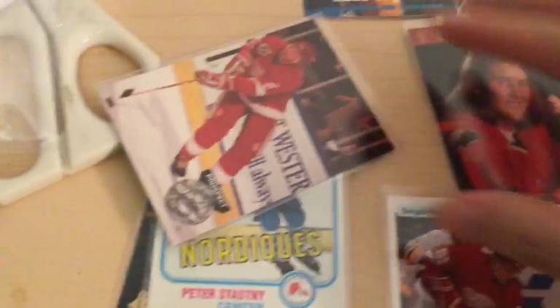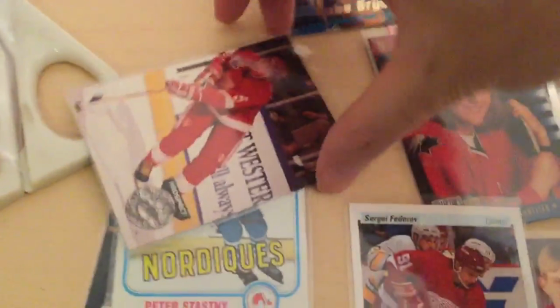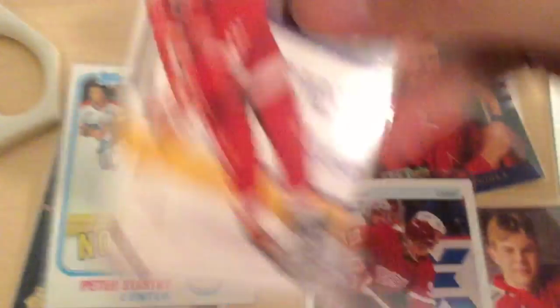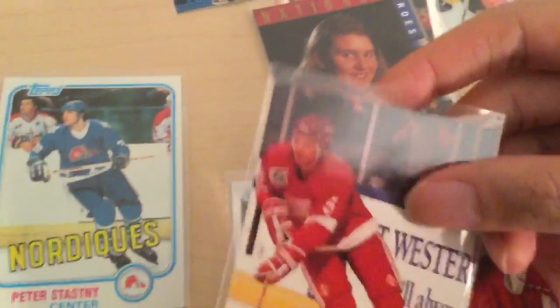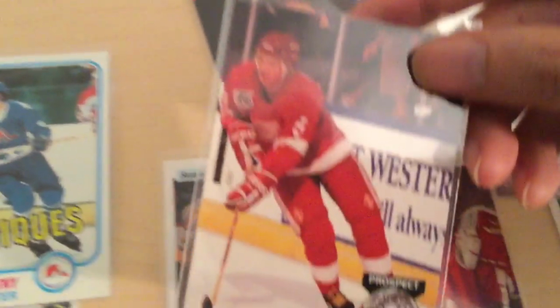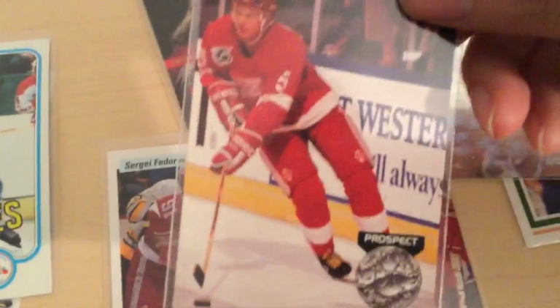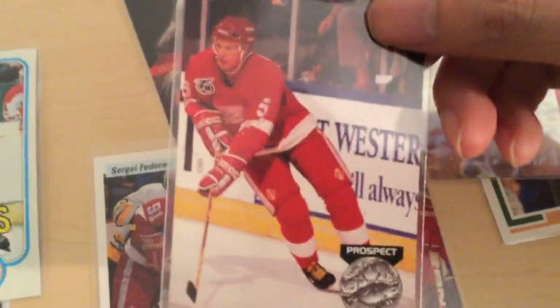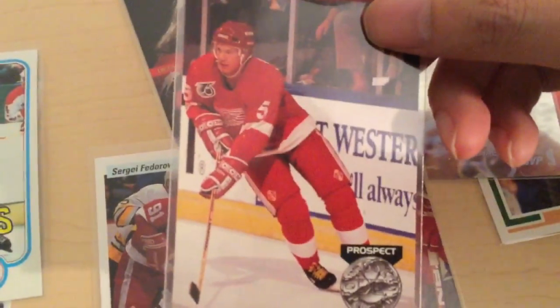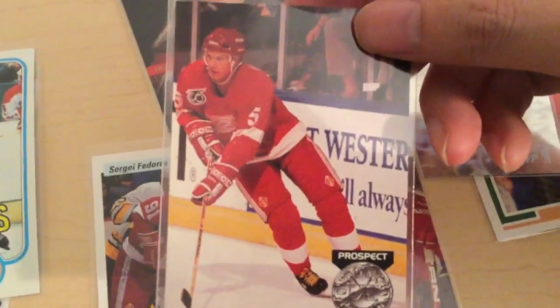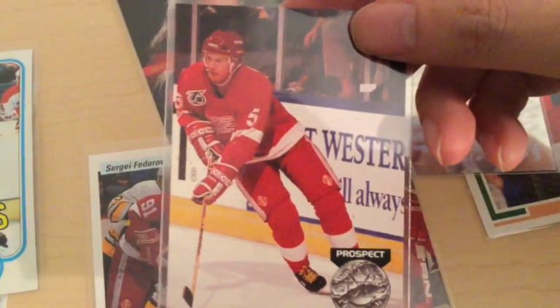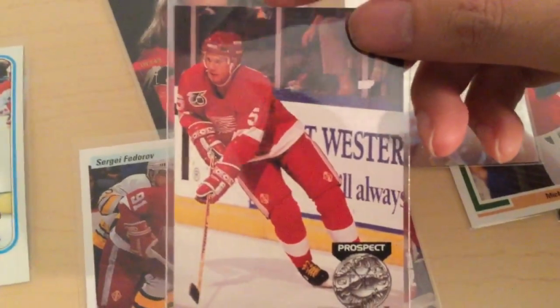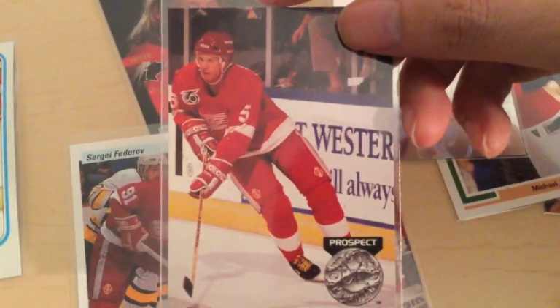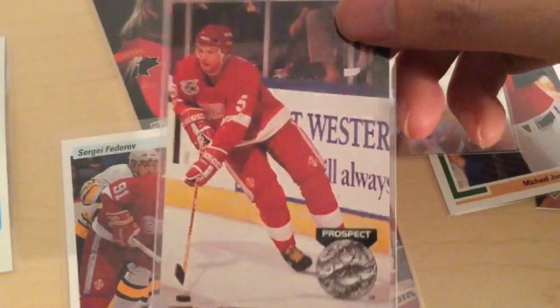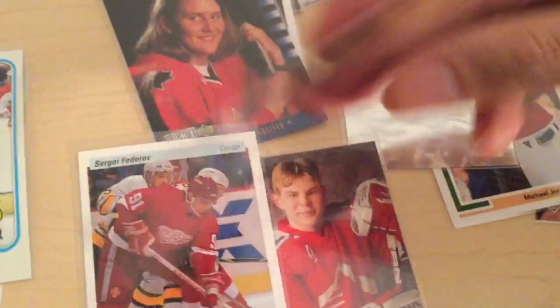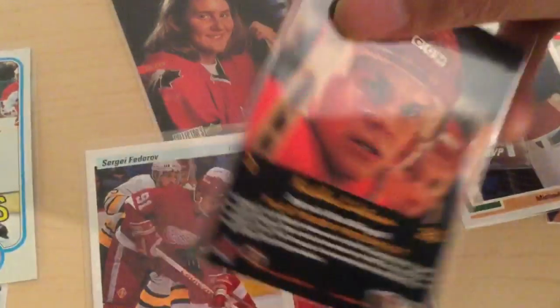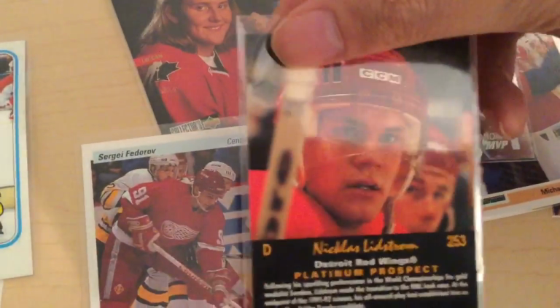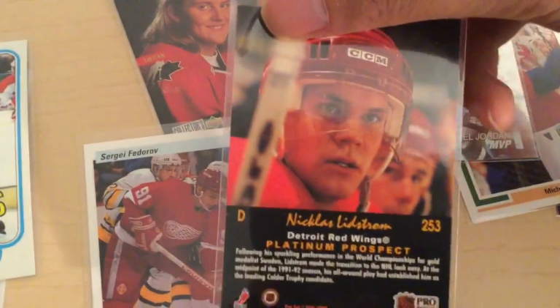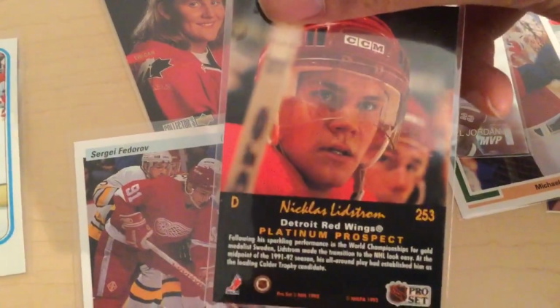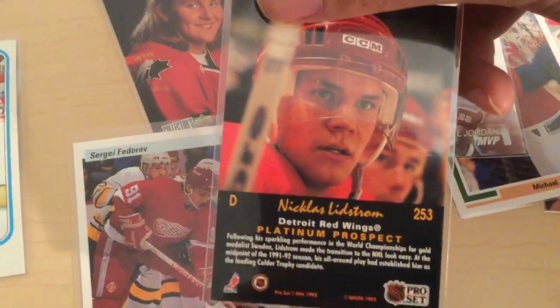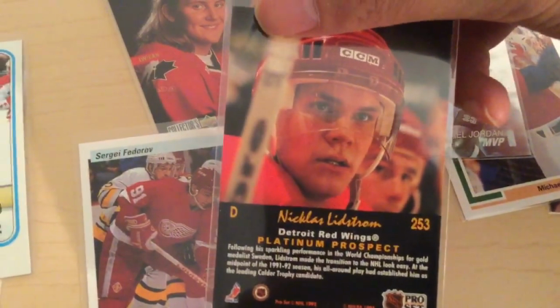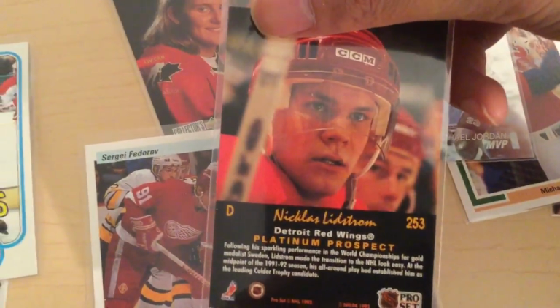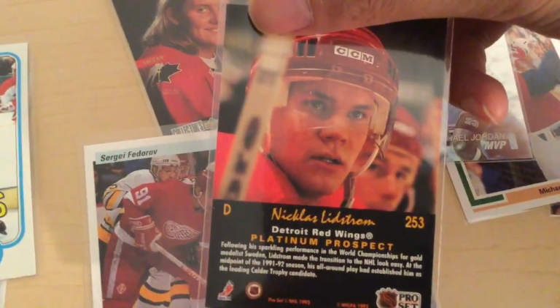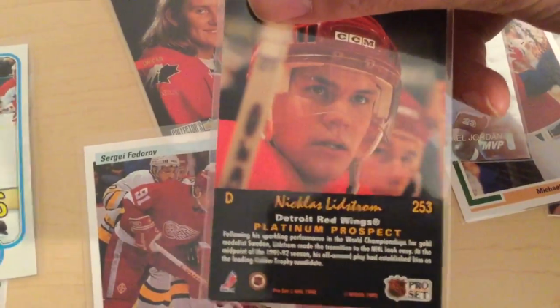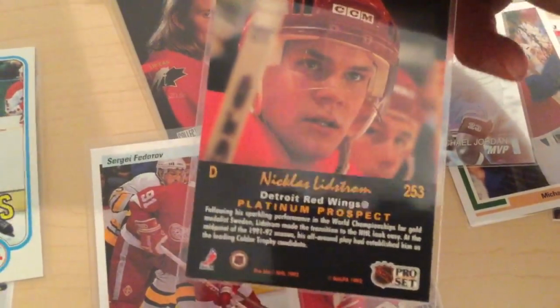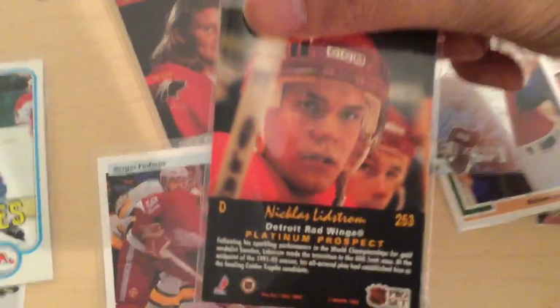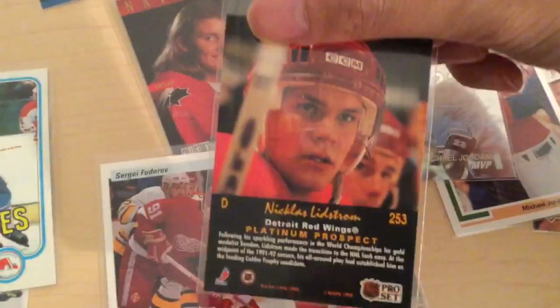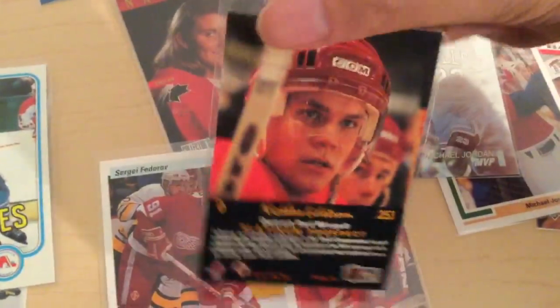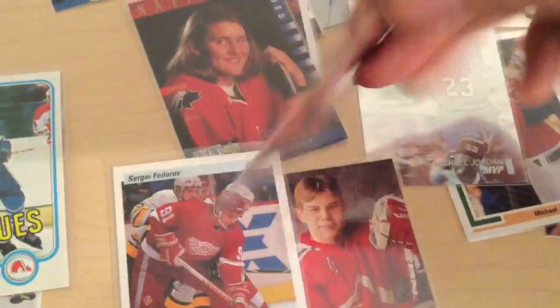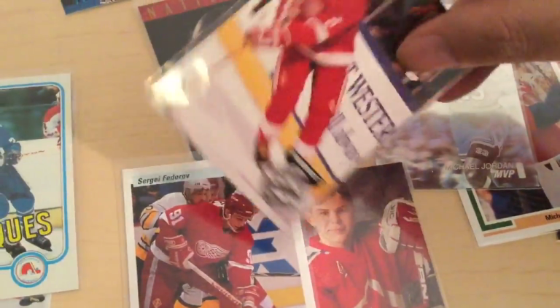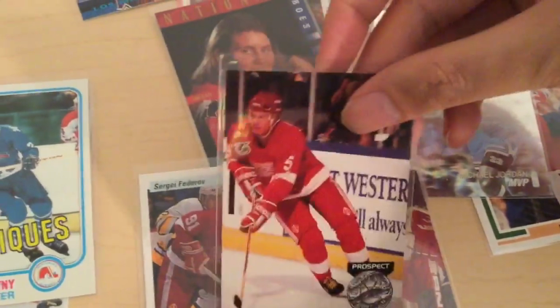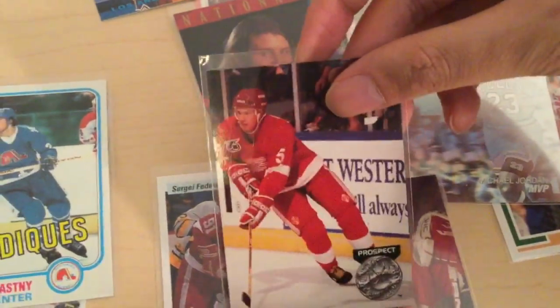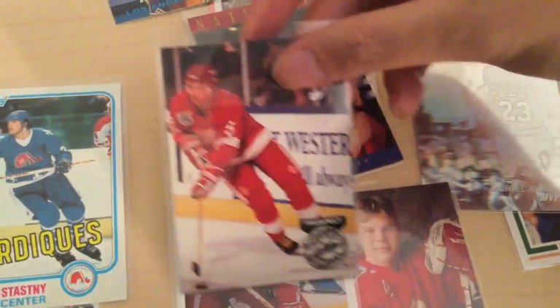Then we have Nick Lidstrom Rookie card, Platinum Prospect. Very nice — one of the best defensemen of all time. Number 5.